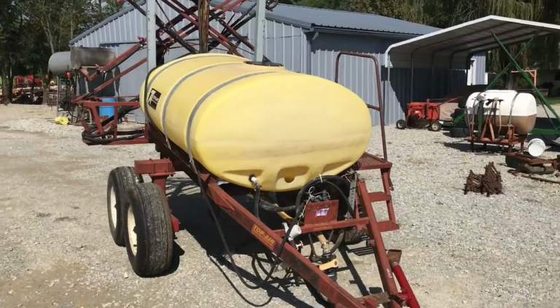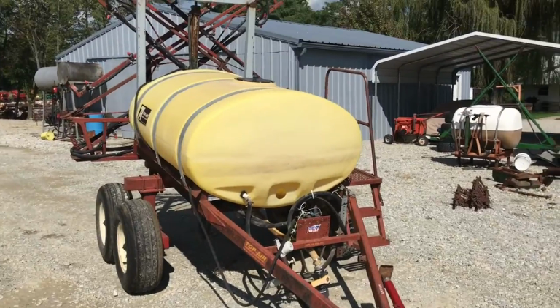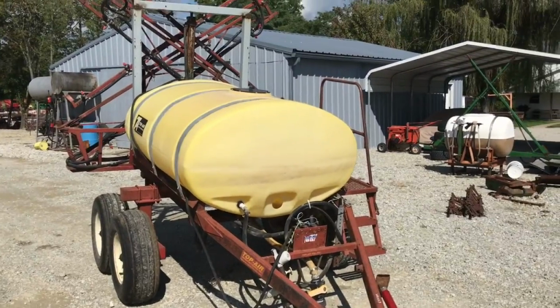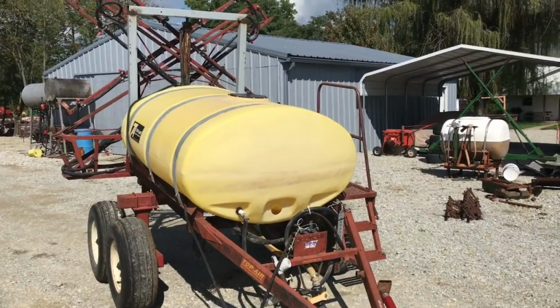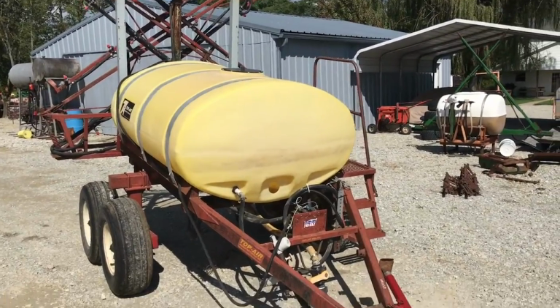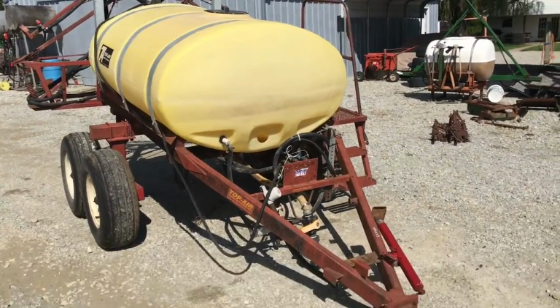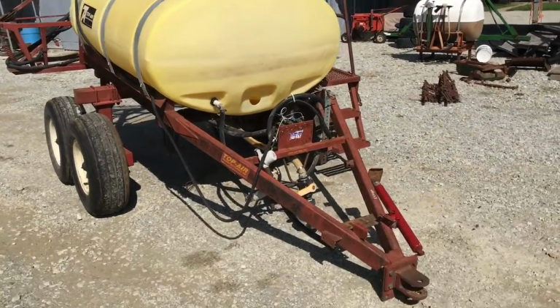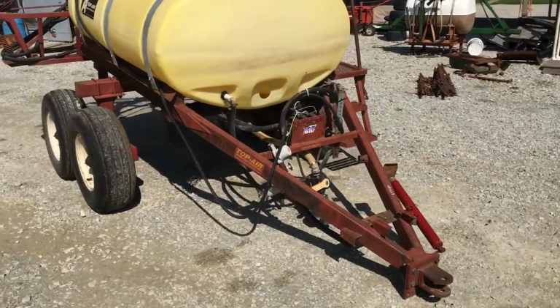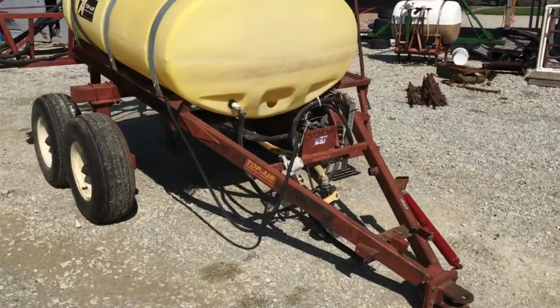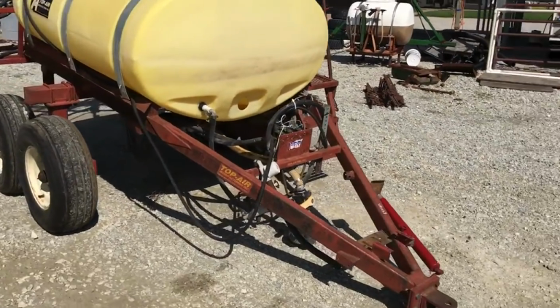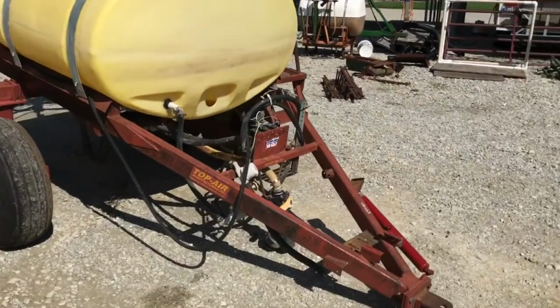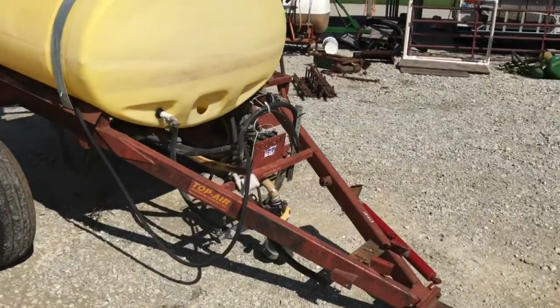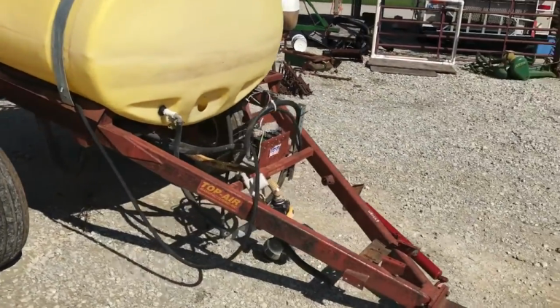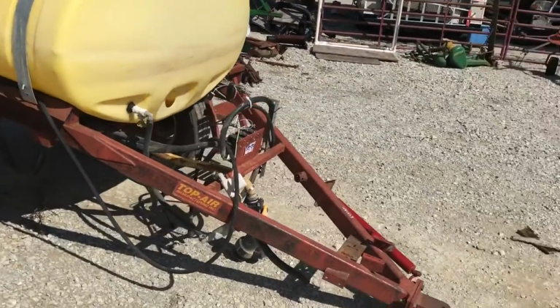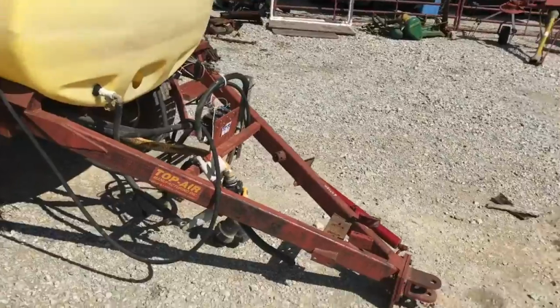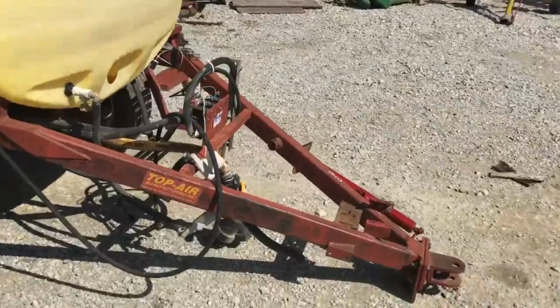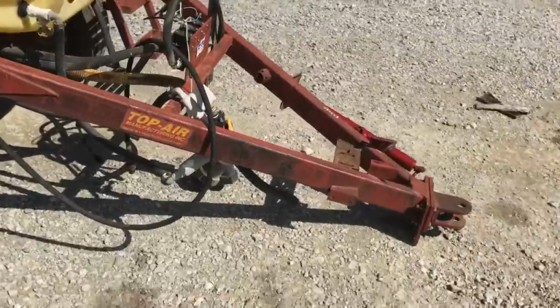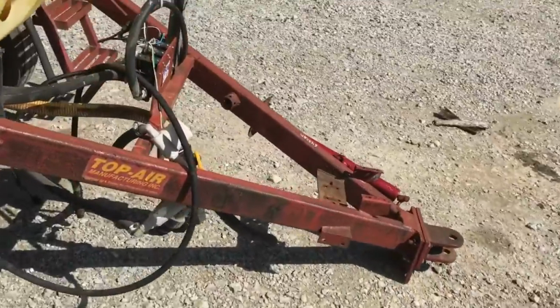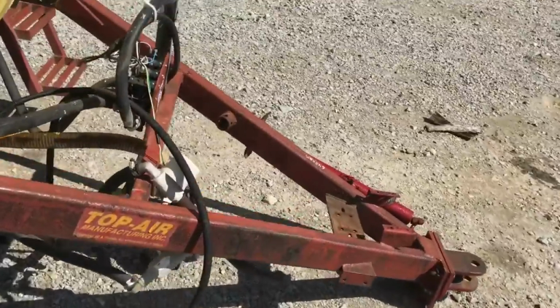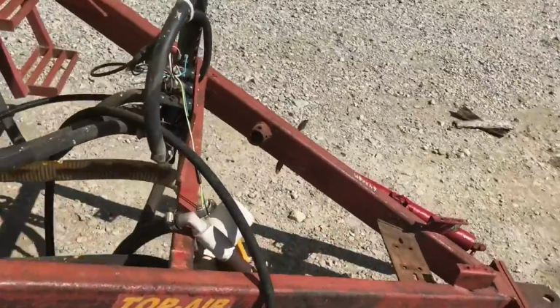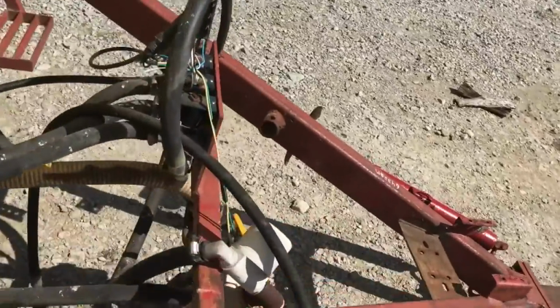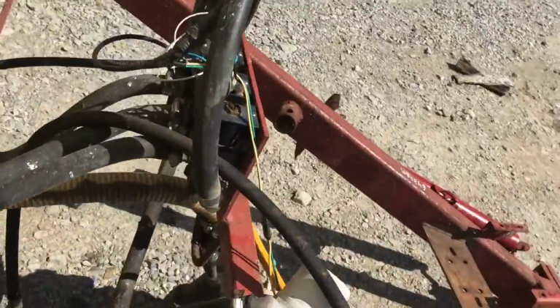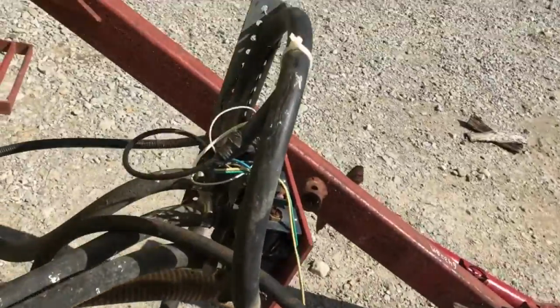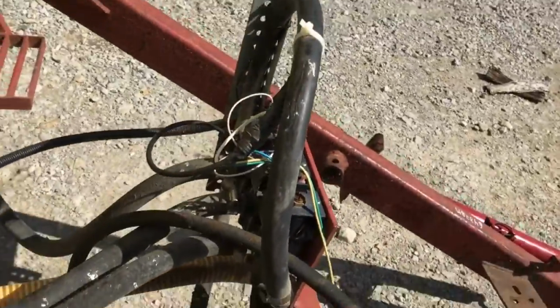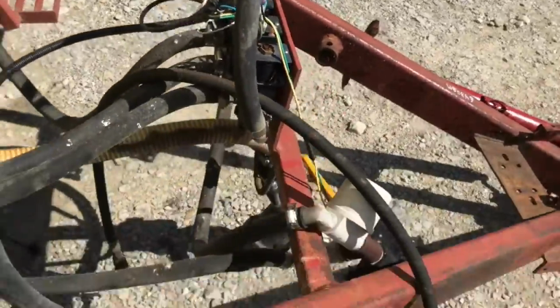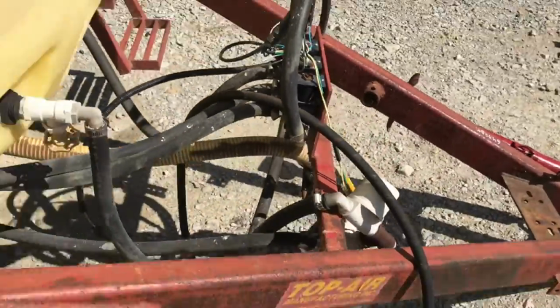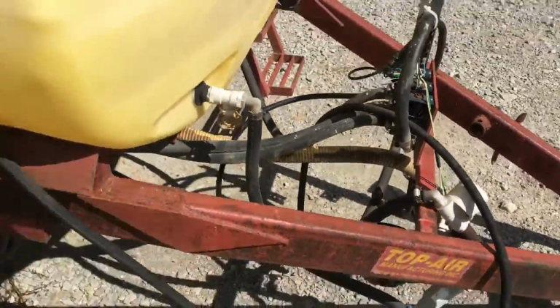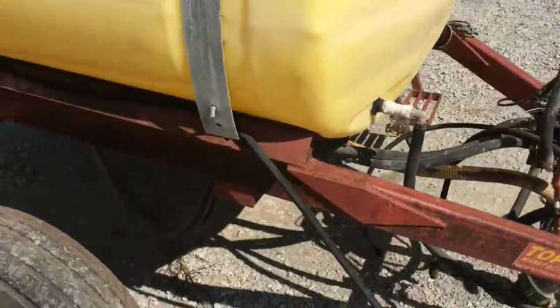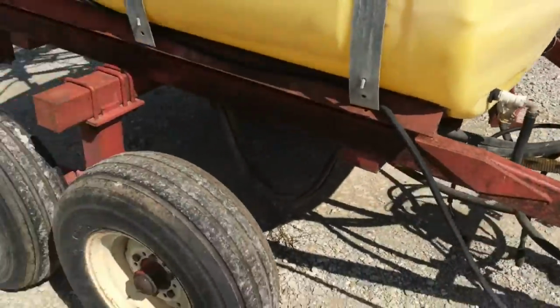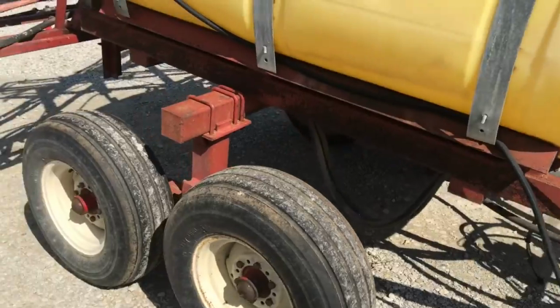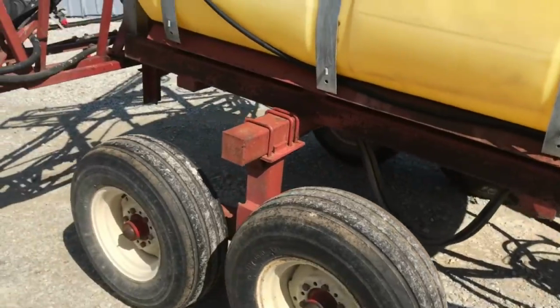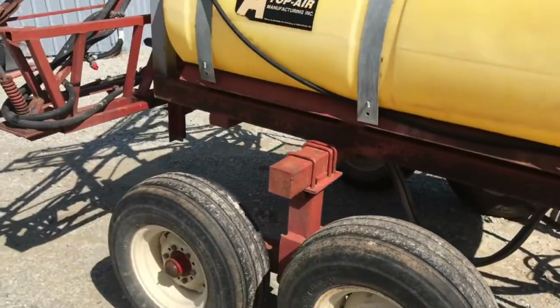Folks, here's a 500-gallon top air sprayer, tandem axle. There's no pump on it. The solenoids are still there and all that — they just robbed the pump. Everything else should be there, I think.